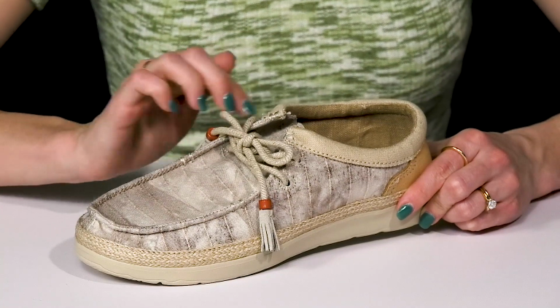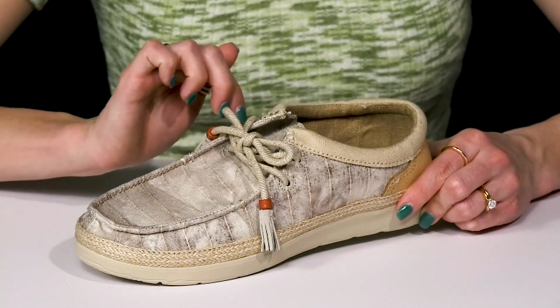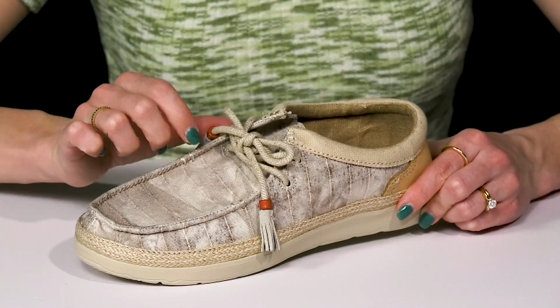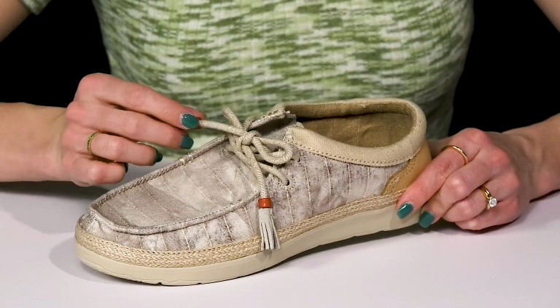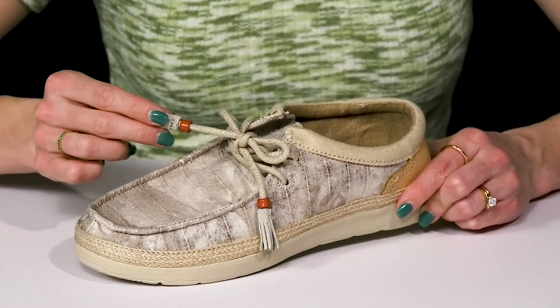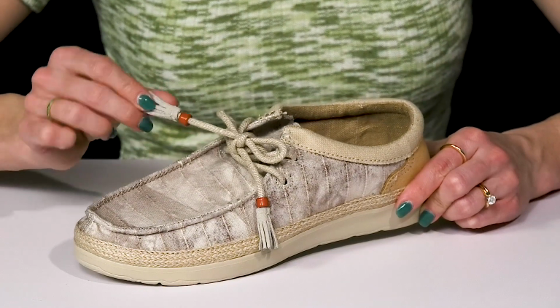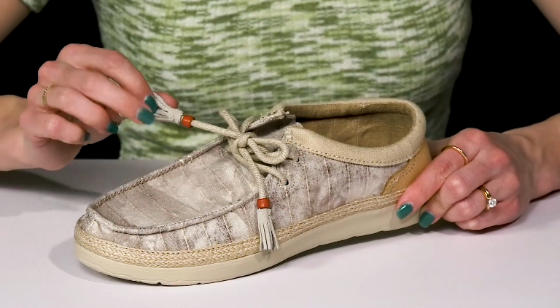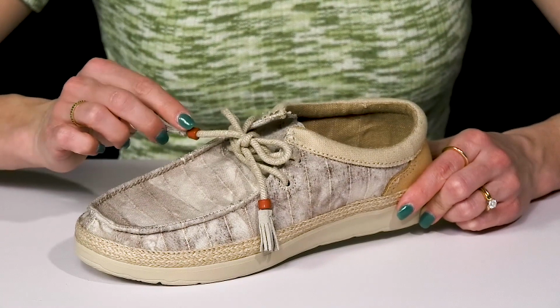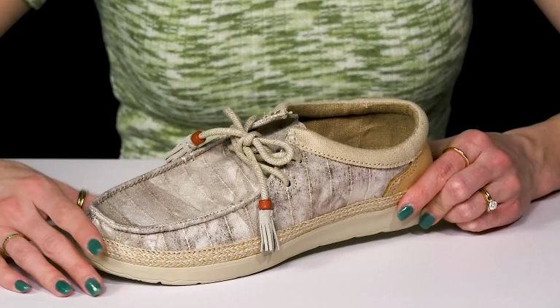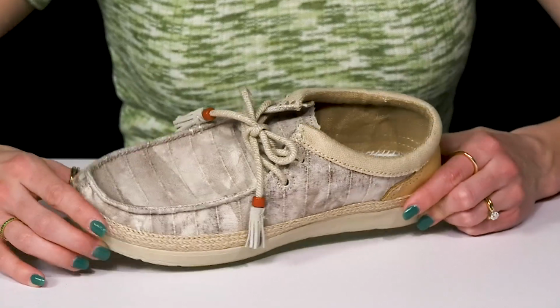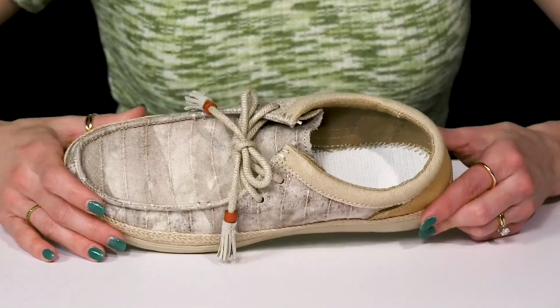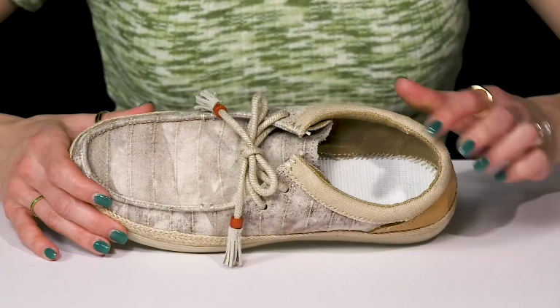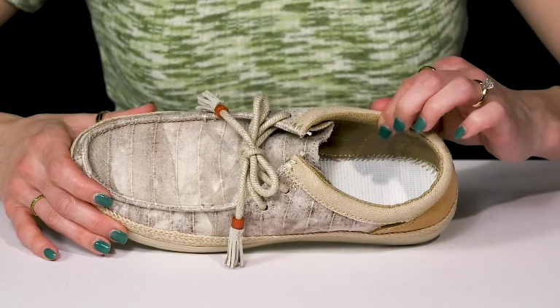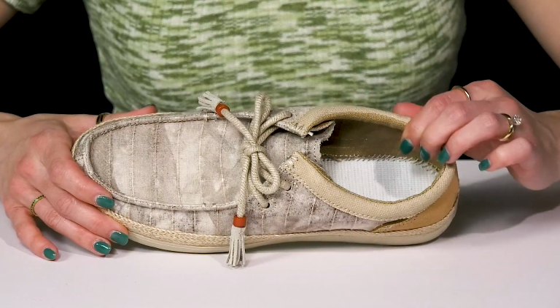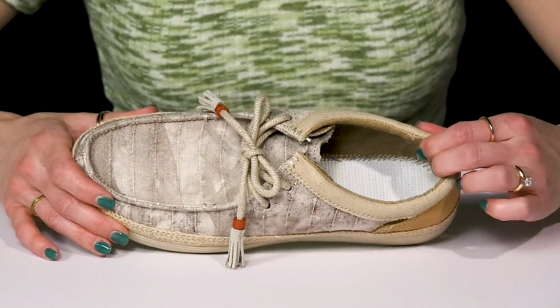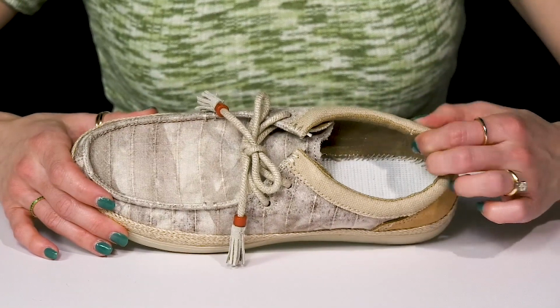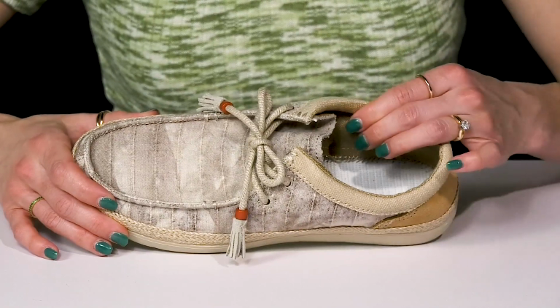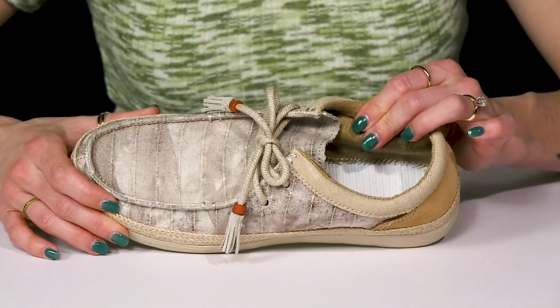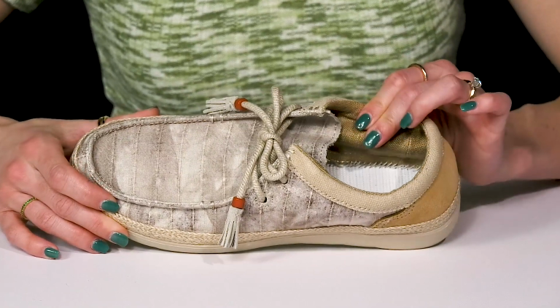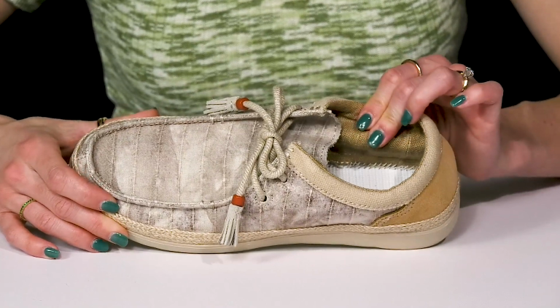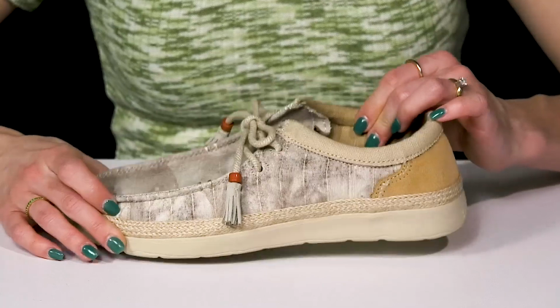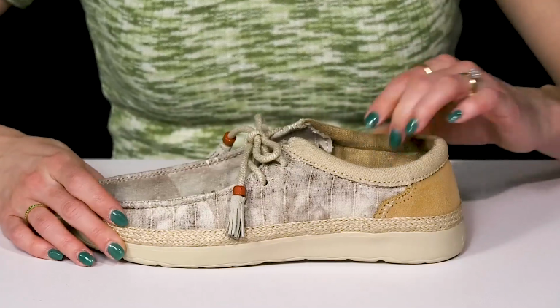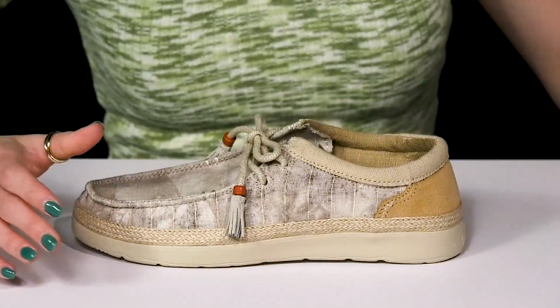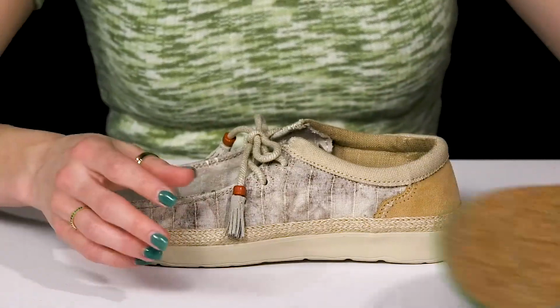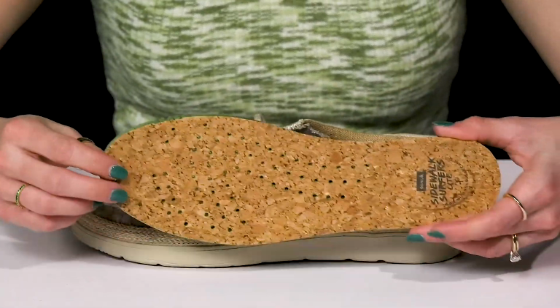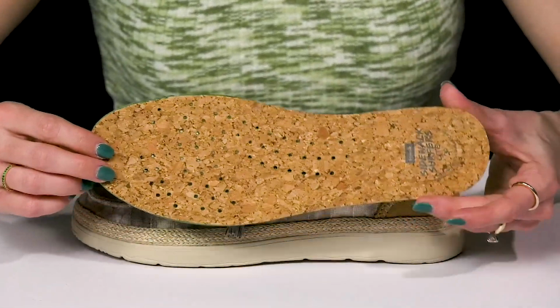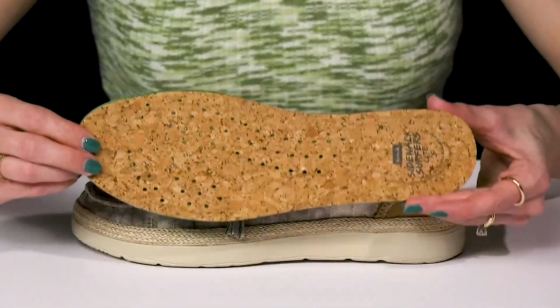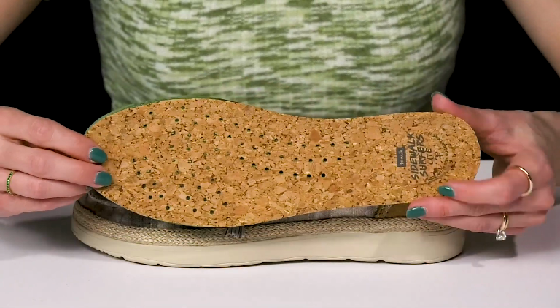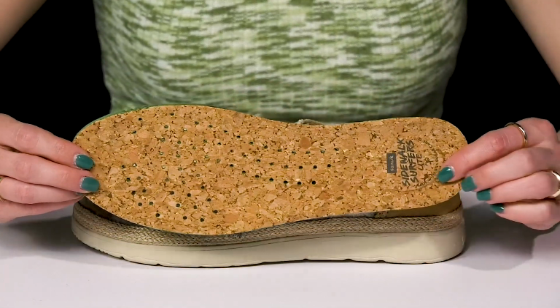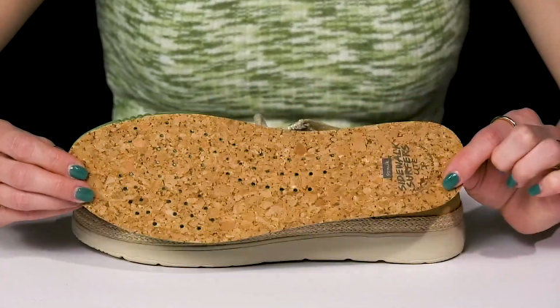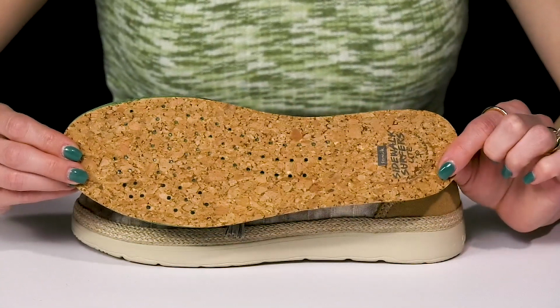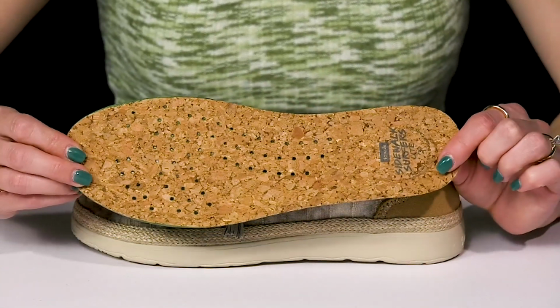You can customize your fit and it's extra stylish with the tassel and beaded detailing. They offer some cushioning around the collar and a breathable lining inside with this sidewalk surface light footbed that is removable and made partly out of sugar cane.